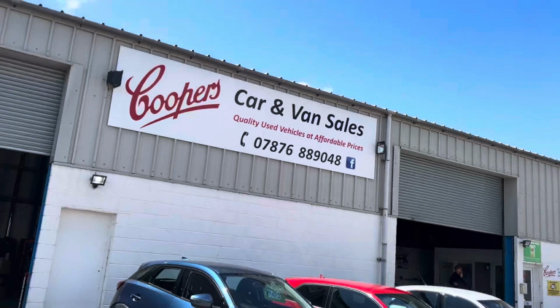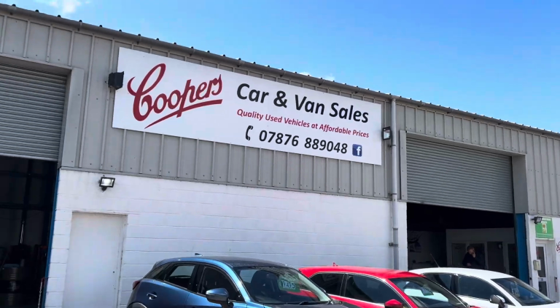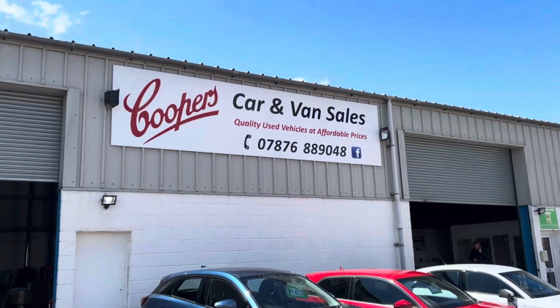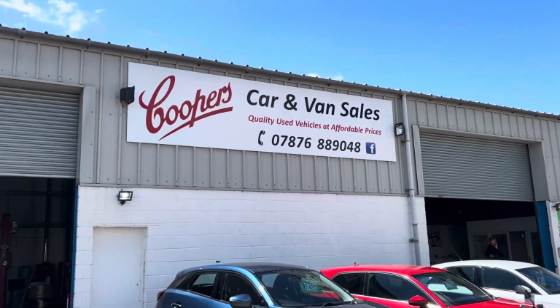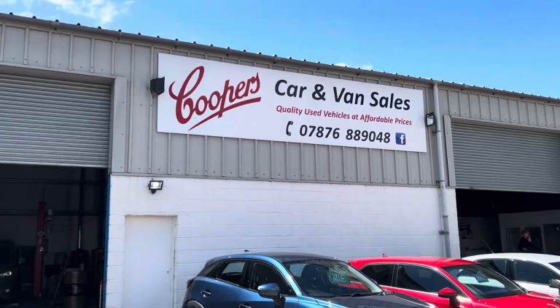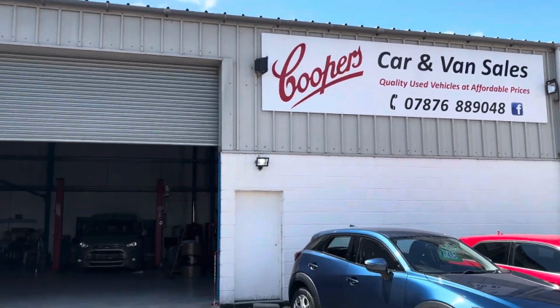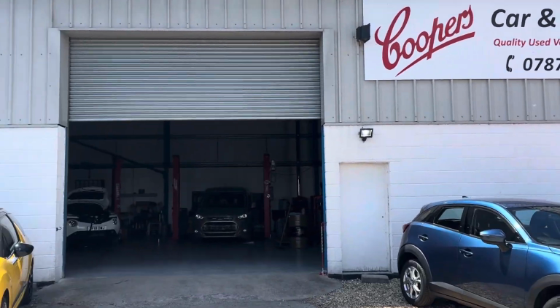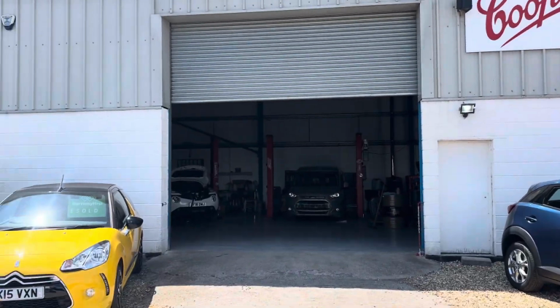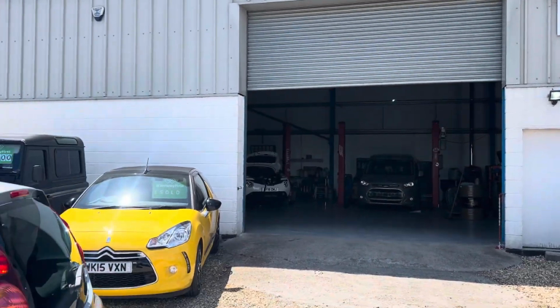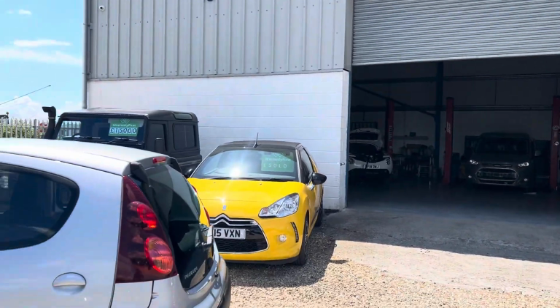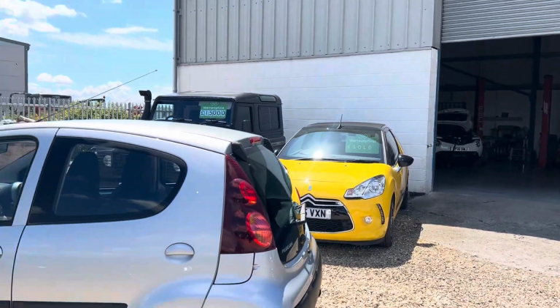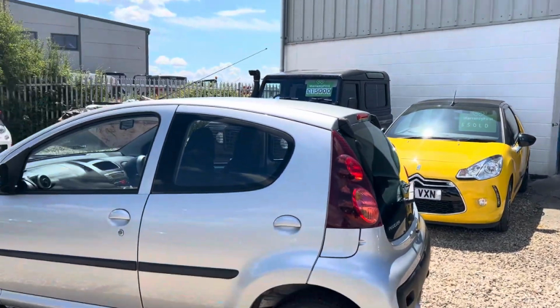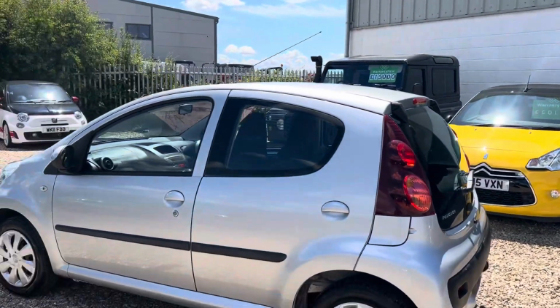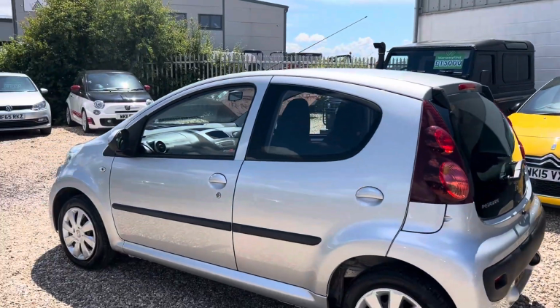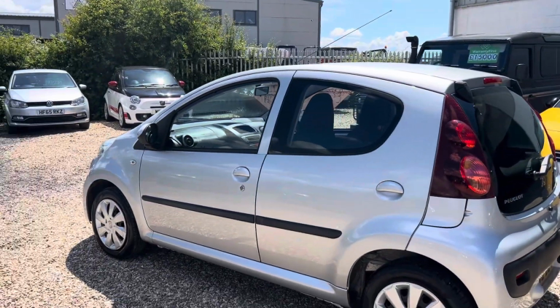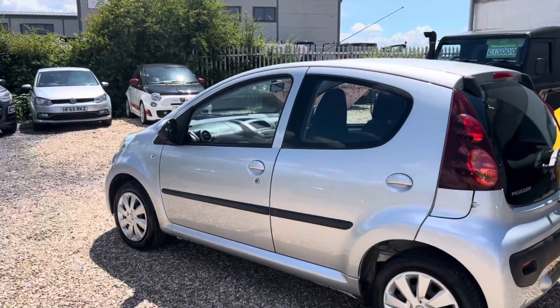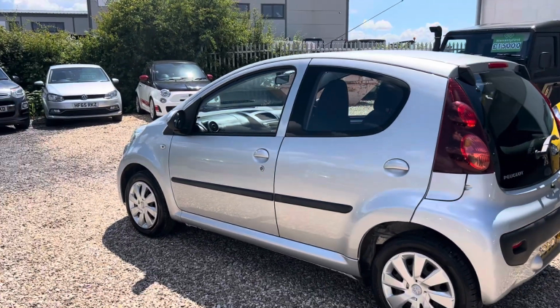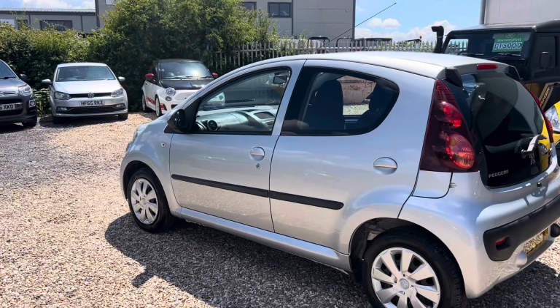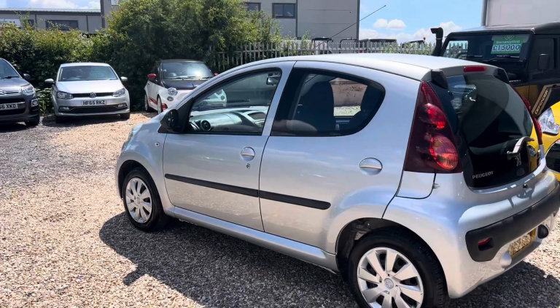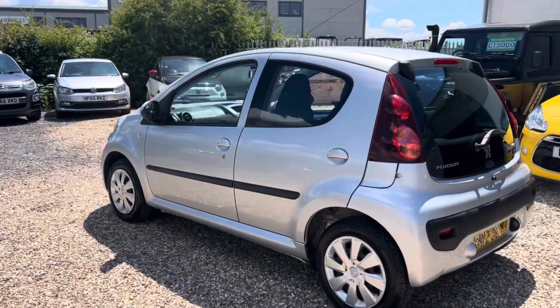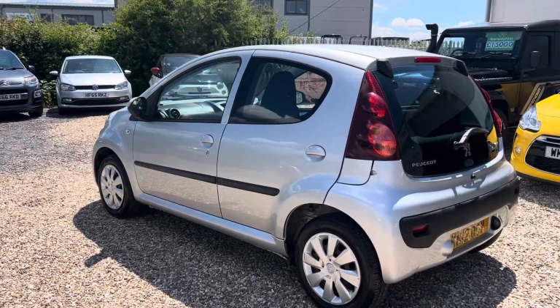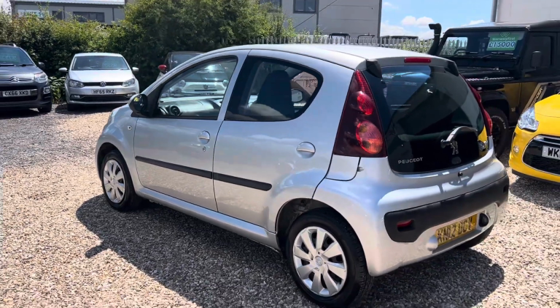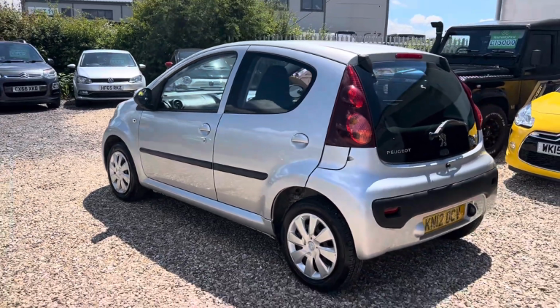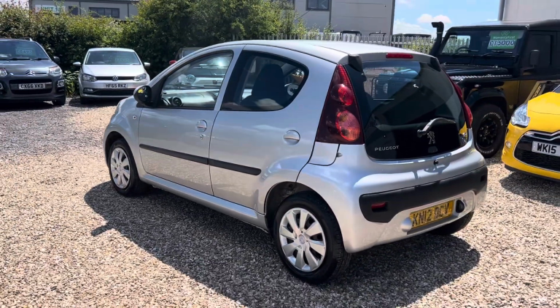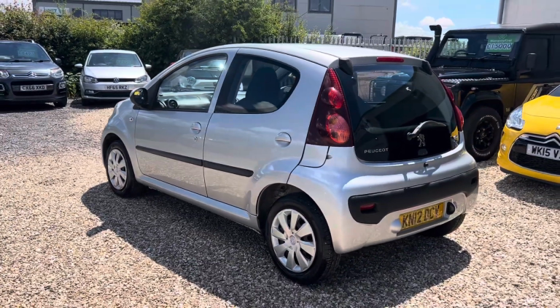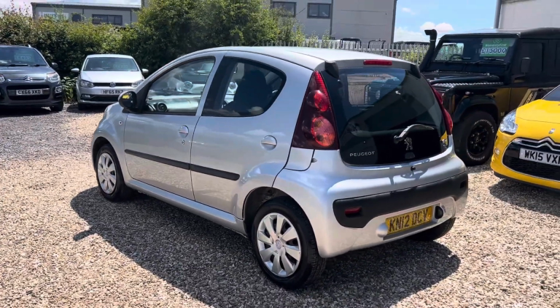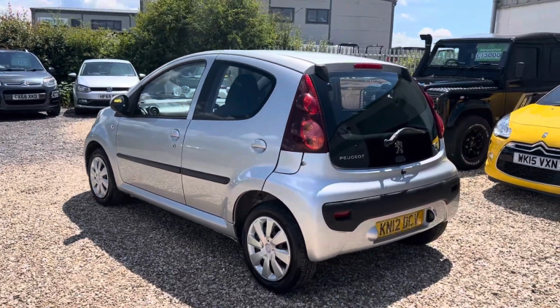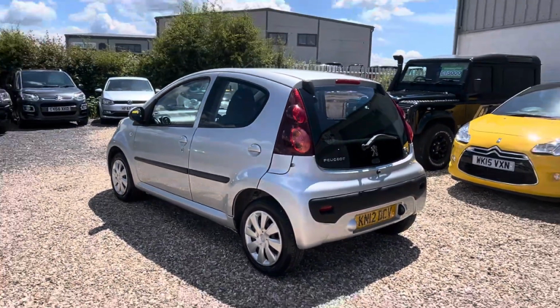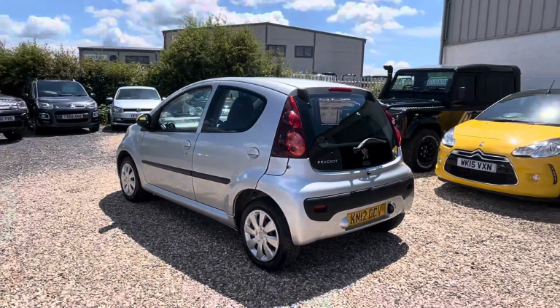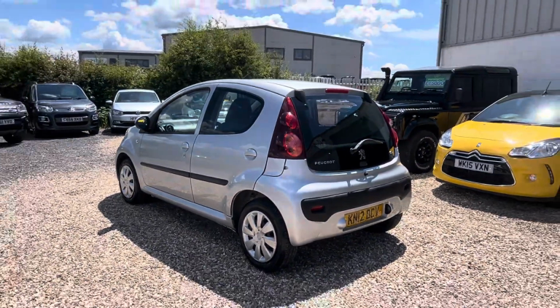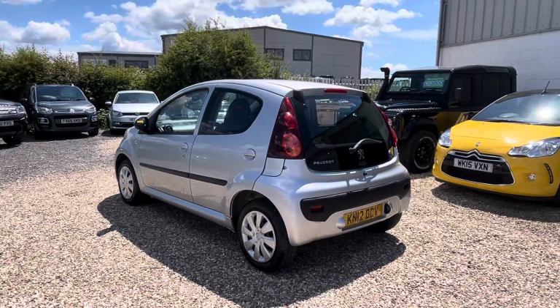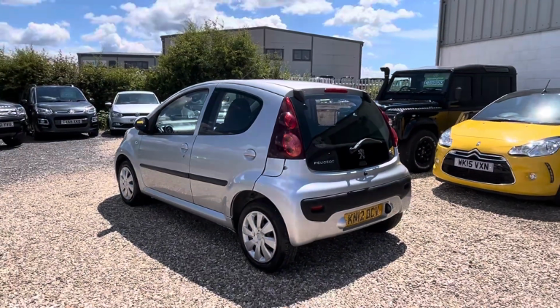Welcome to Cooper's Cars. We're a small family business and we do take a huge amount of pride in the cars that we present. This is one of our favourite small cars for lots of reasons and it is a lovely example.